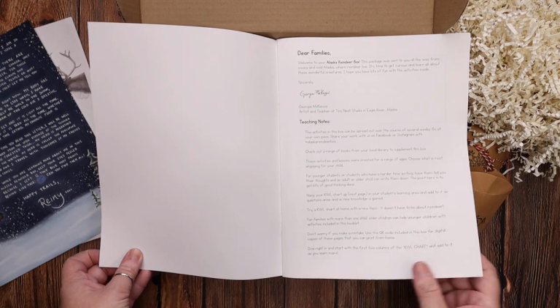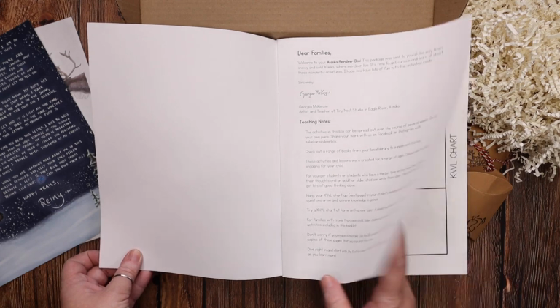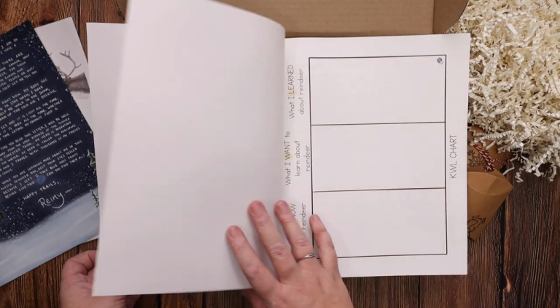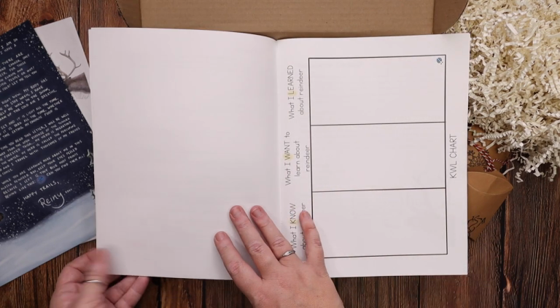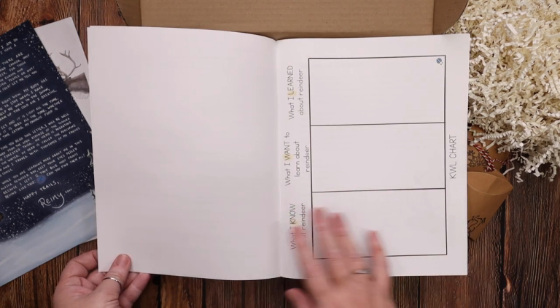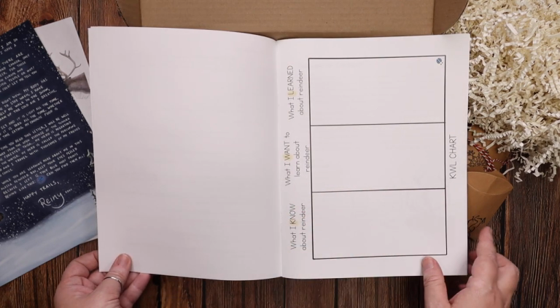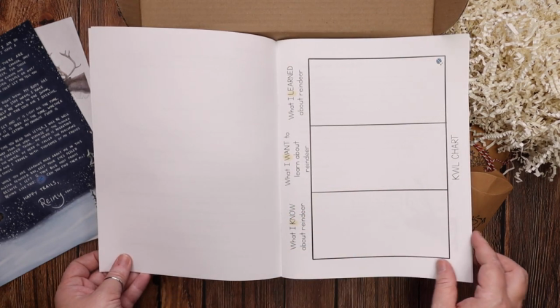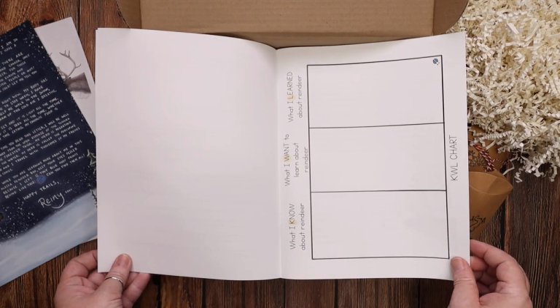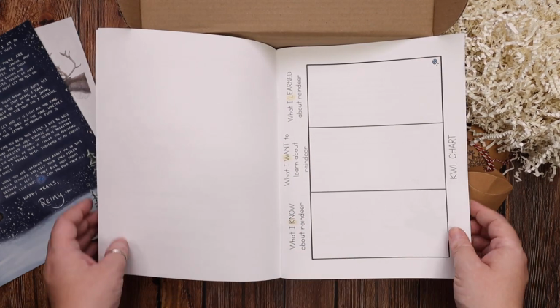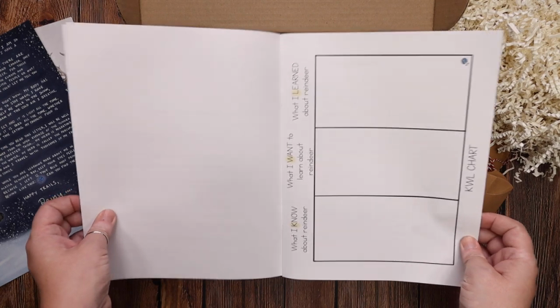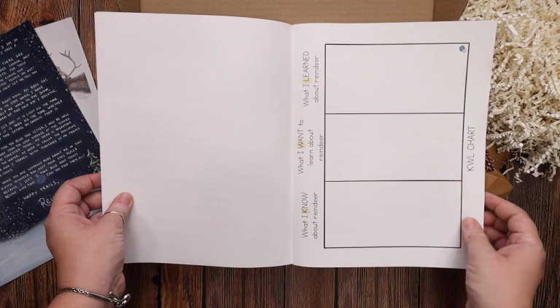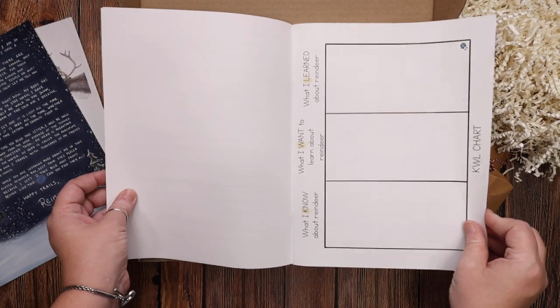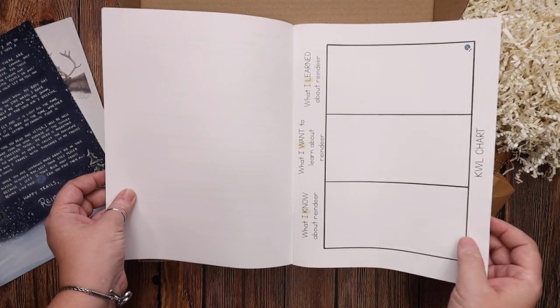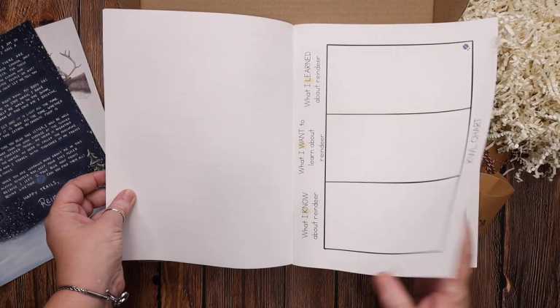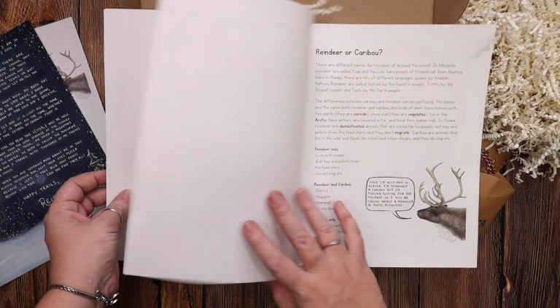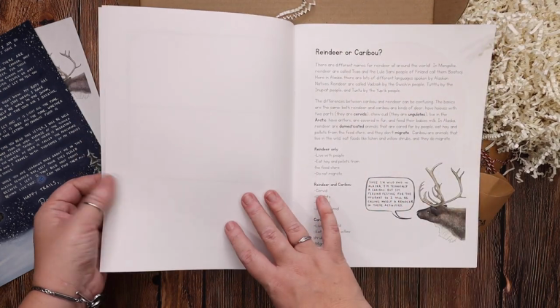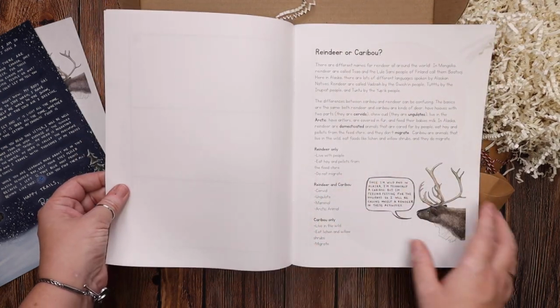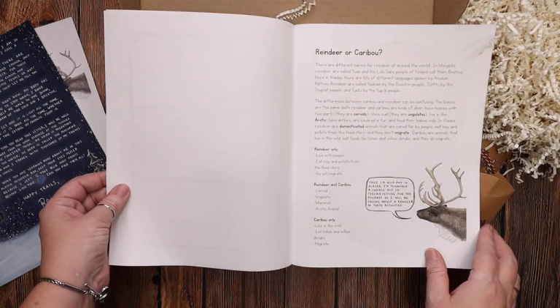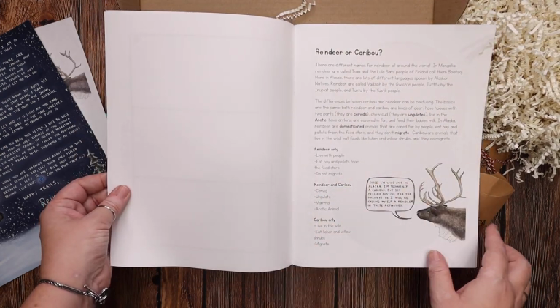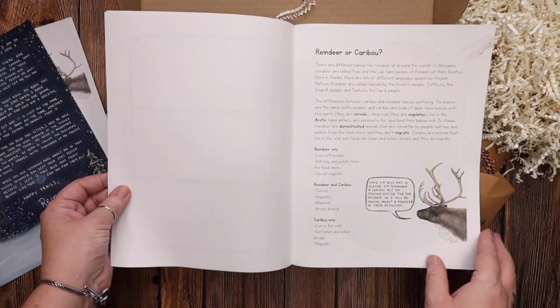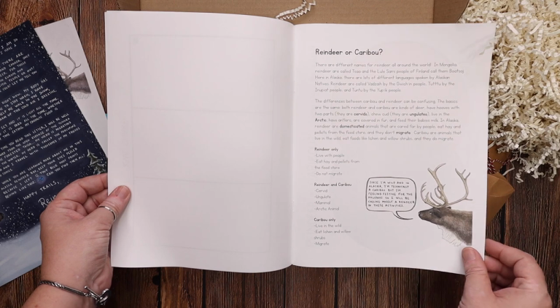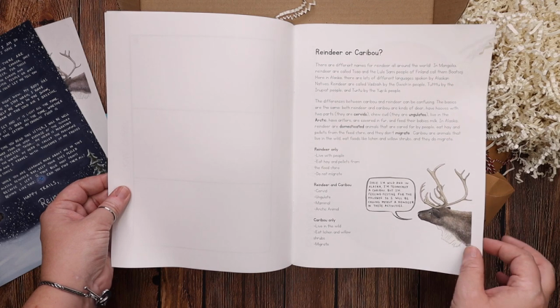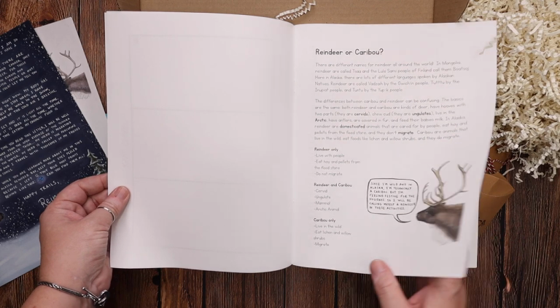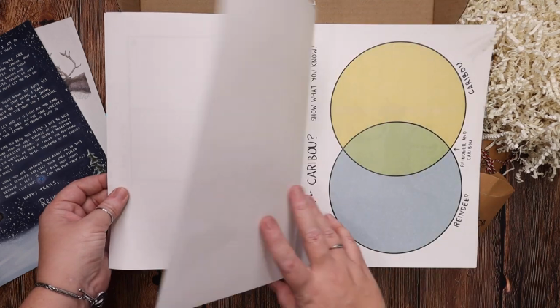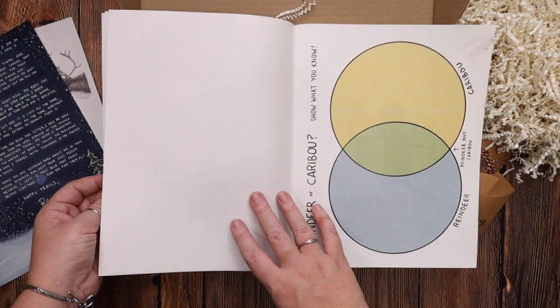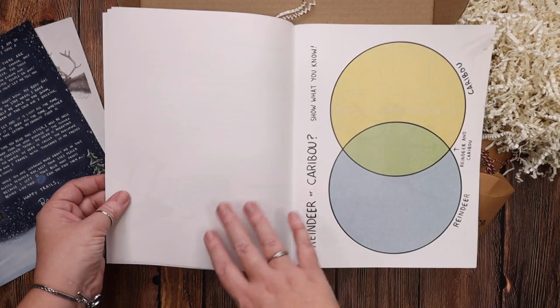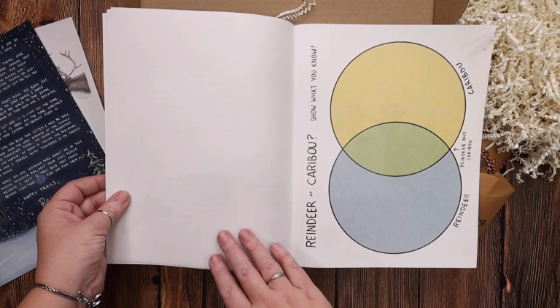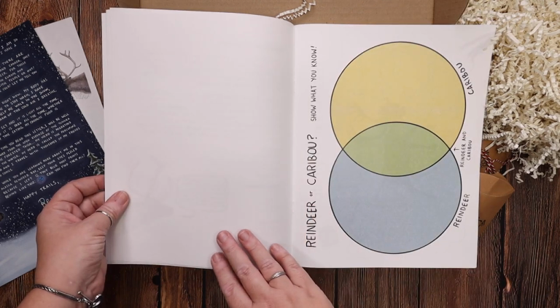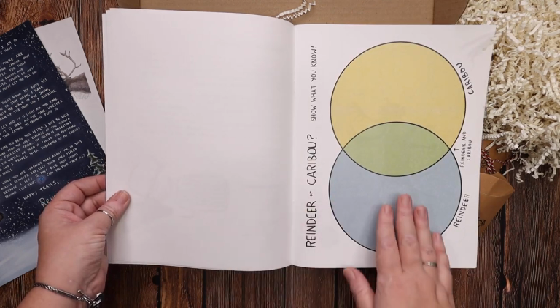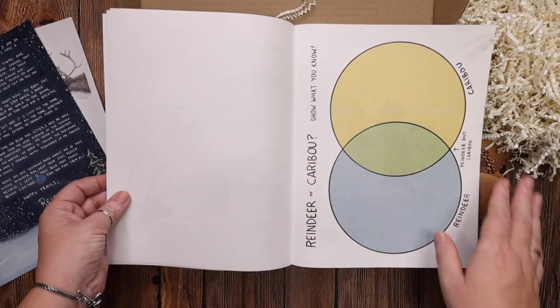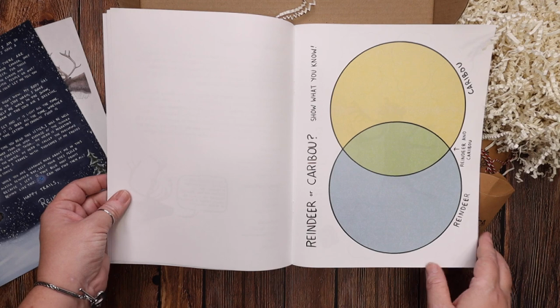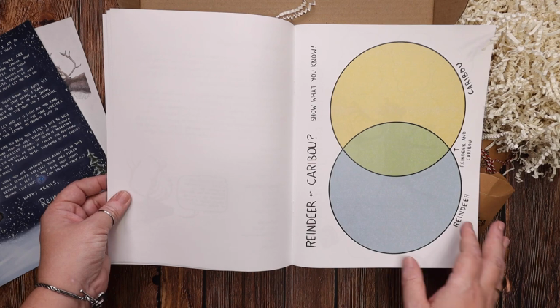All of these activities are for you to spread out. There's a What I Know, What I Want to Know, and What I've Learned about reindeer chart, a section on reindeer versus caribou and different things about them, and then here is a Venn diagram.